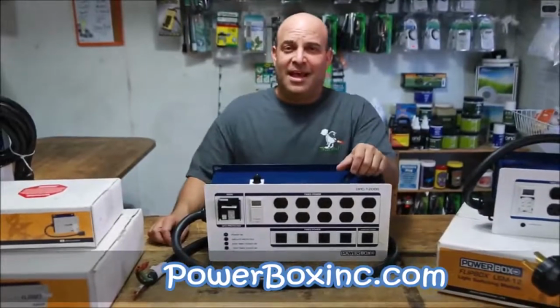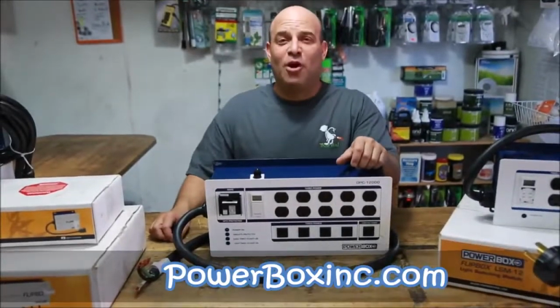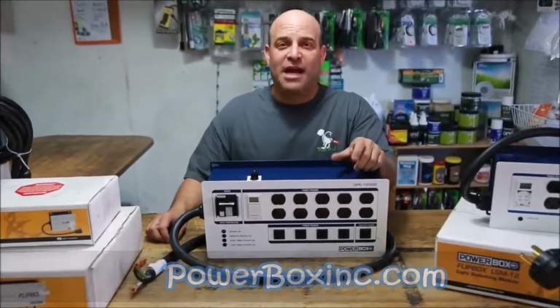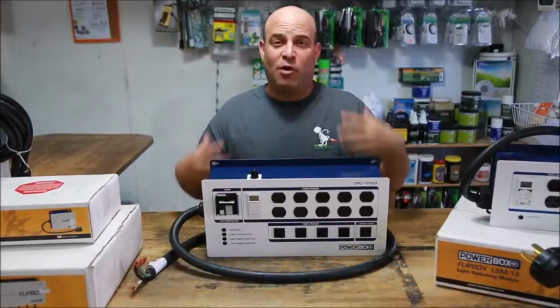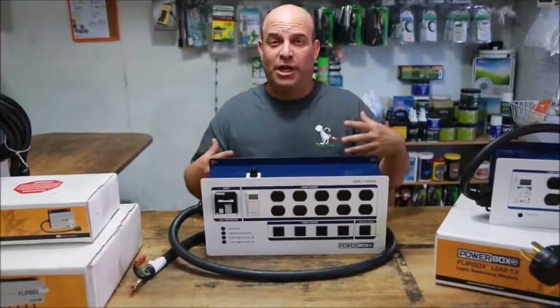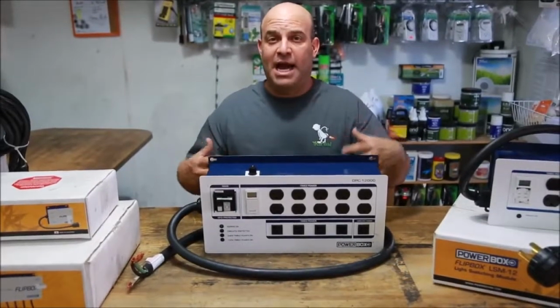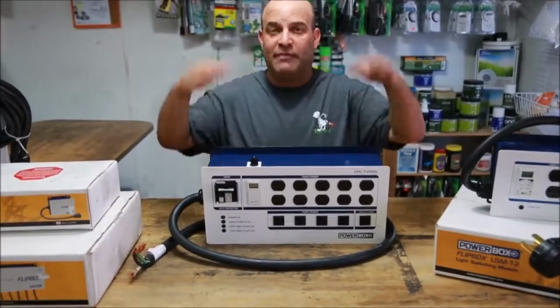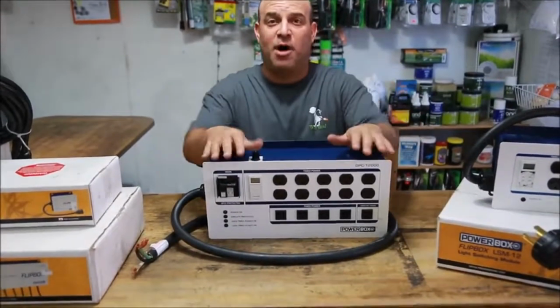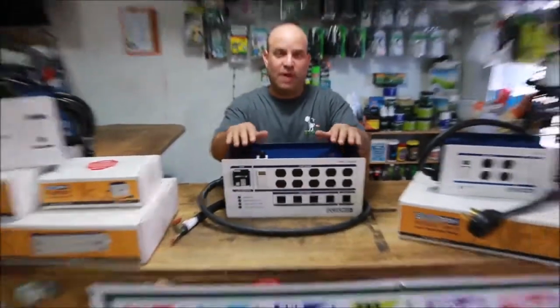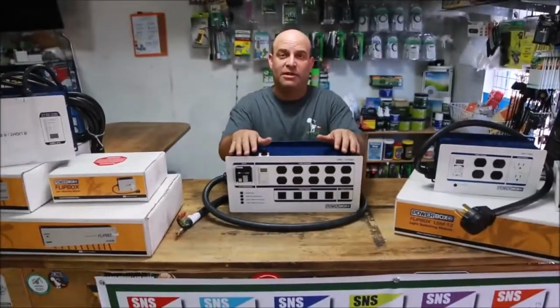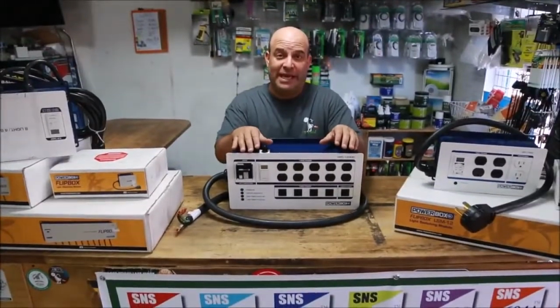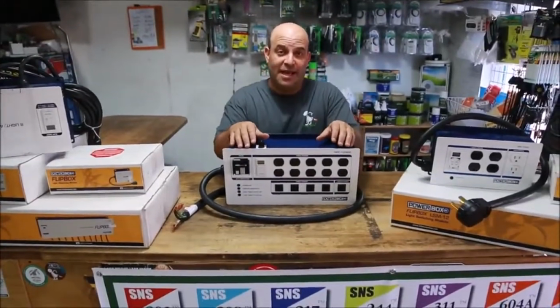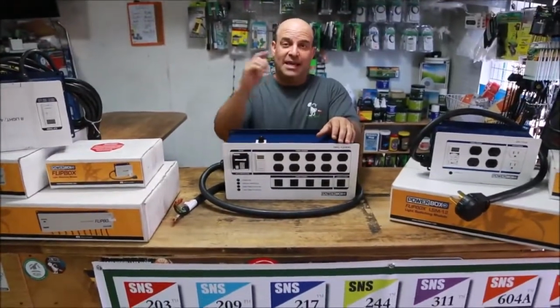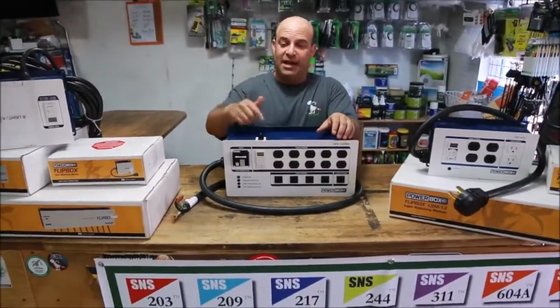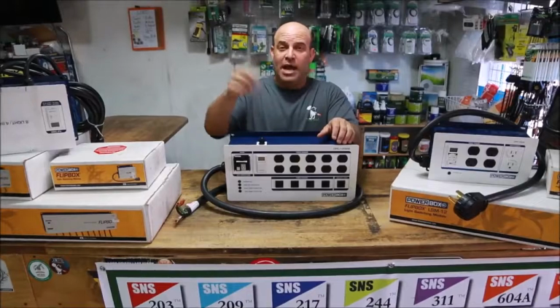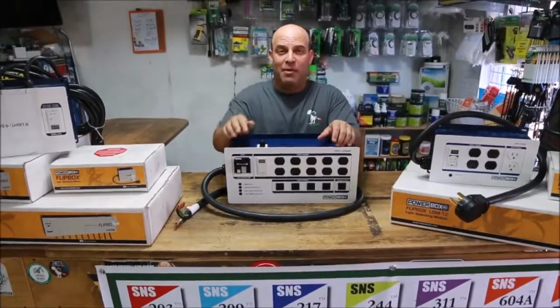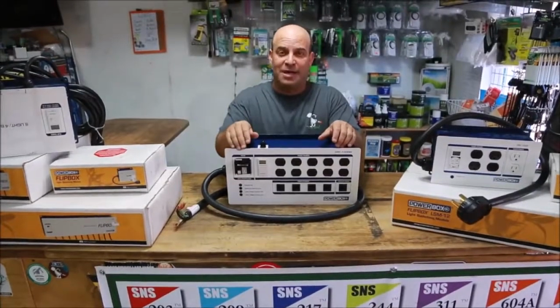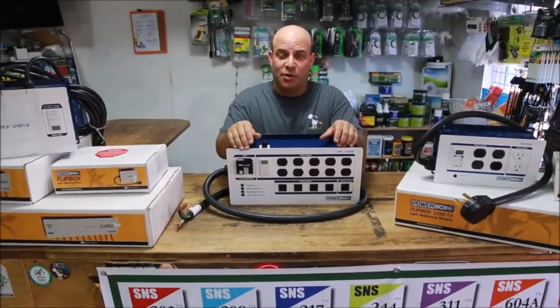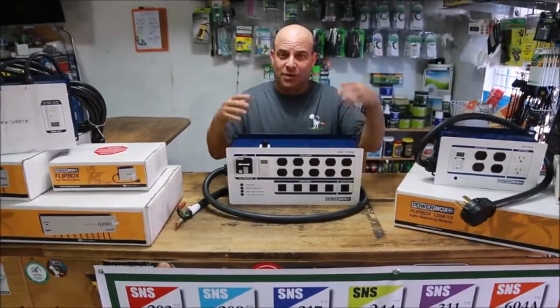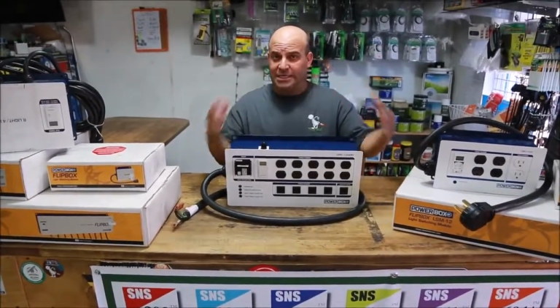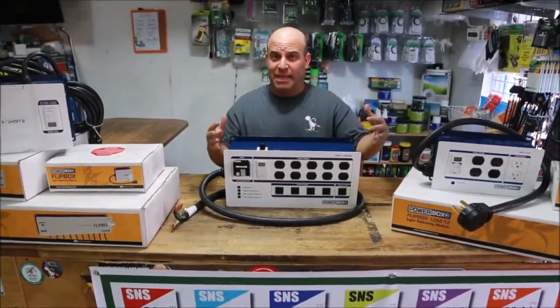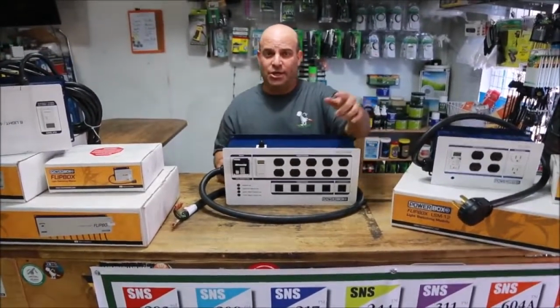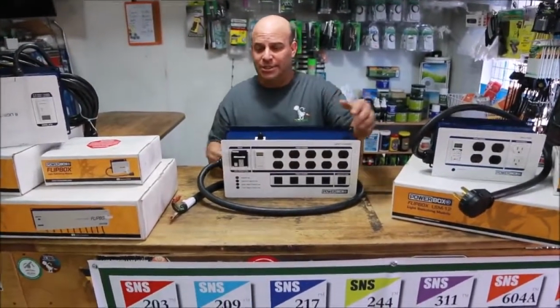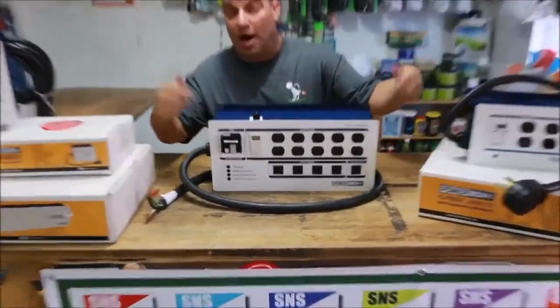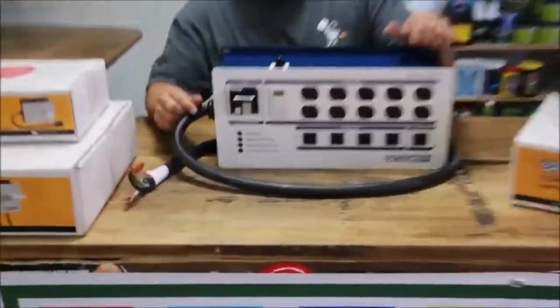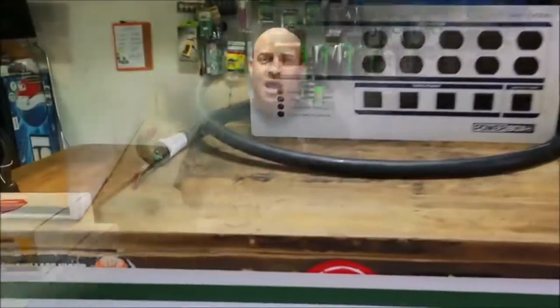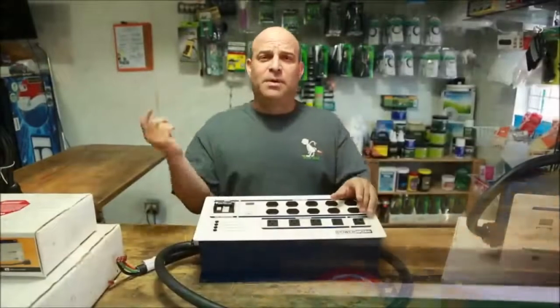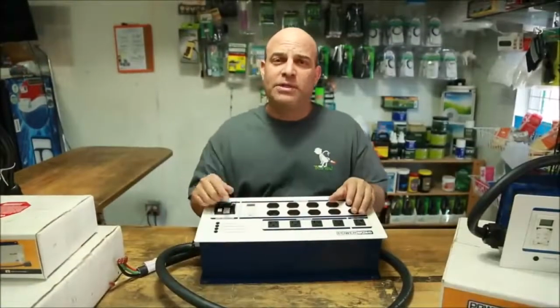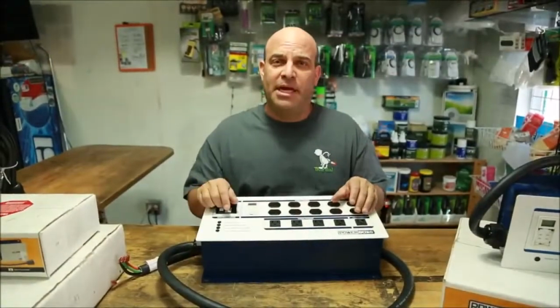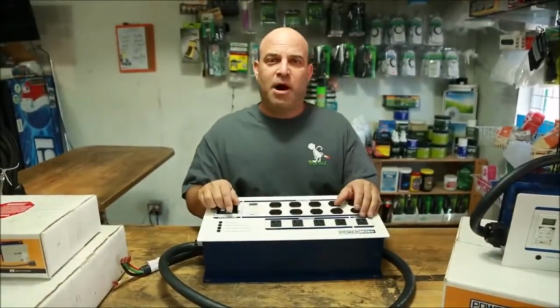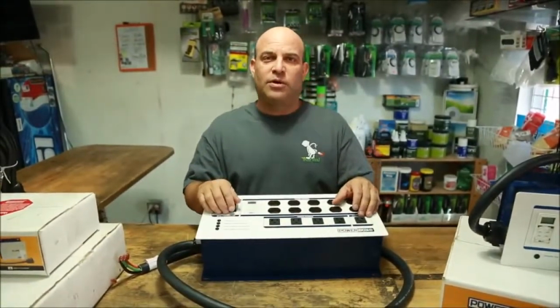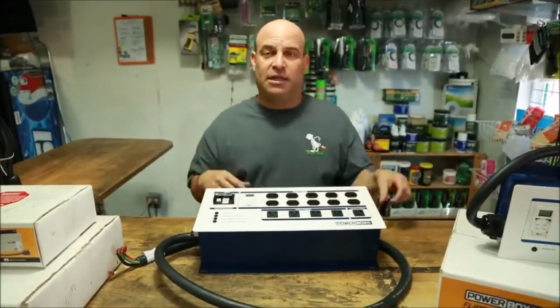Hey, I'm the Grow Boss. I write the grow book and equipment guide, and we have a hydroponic store out here in Las Vegas. Yesterday we had a power box come in the store, so I thought I'd take a minute and show you just how awesome this equipment is.